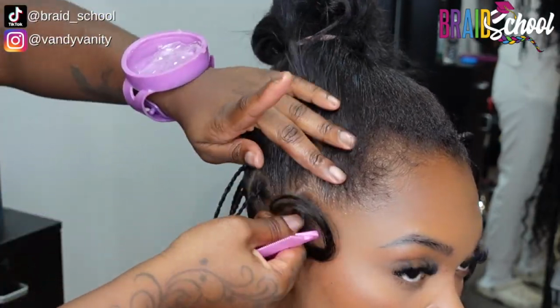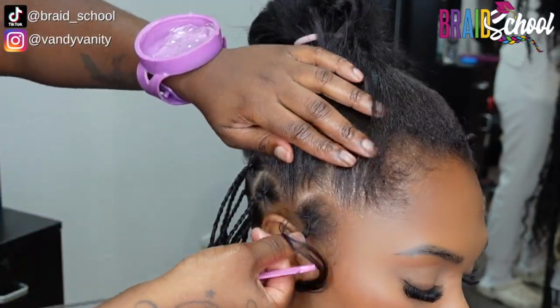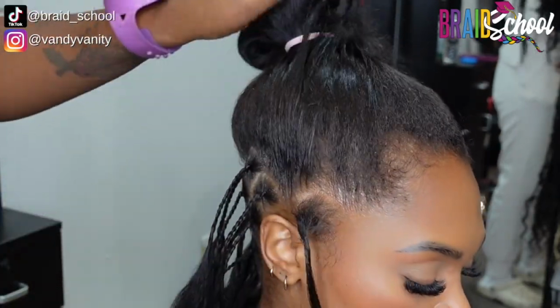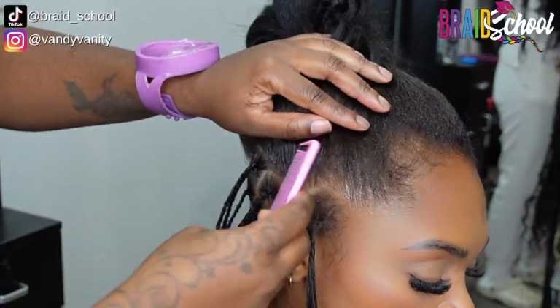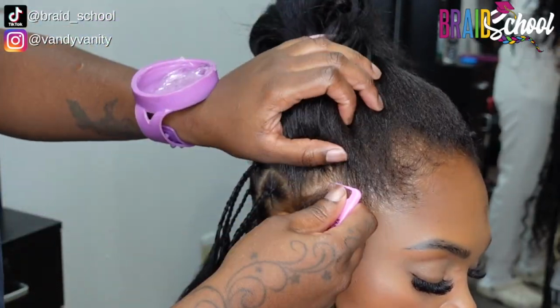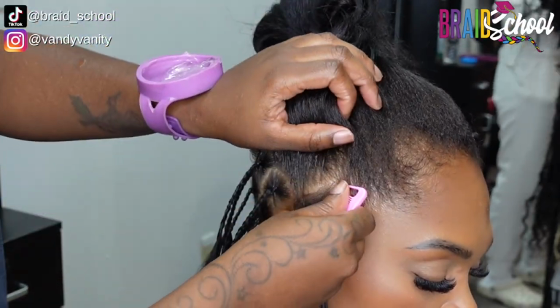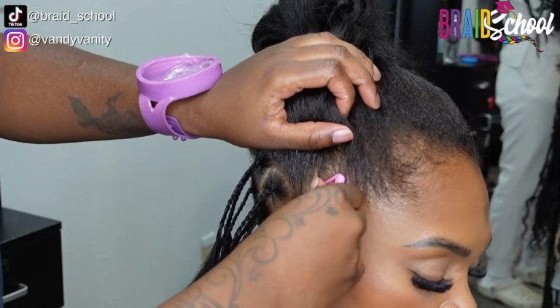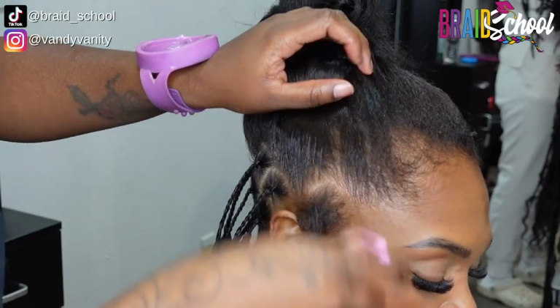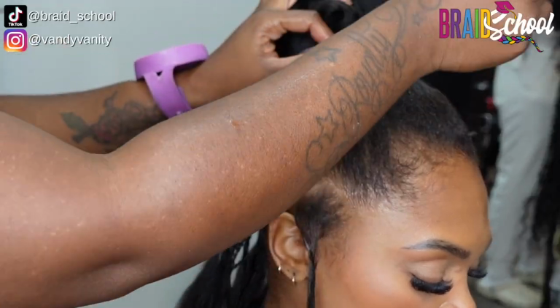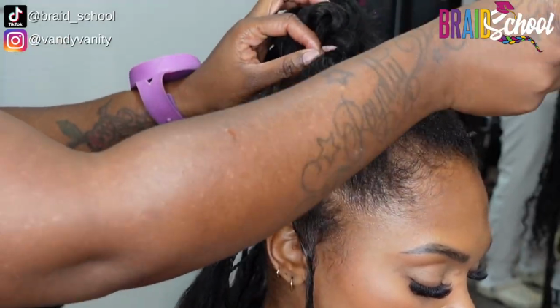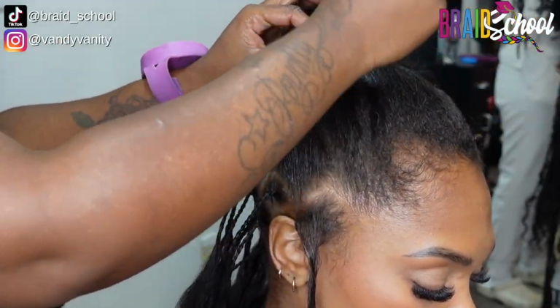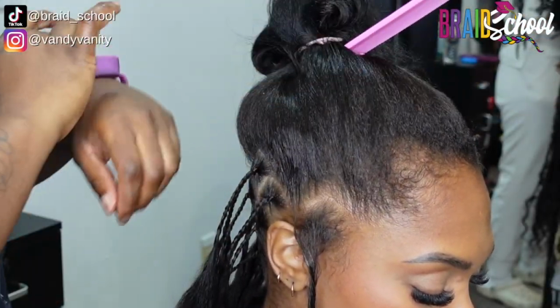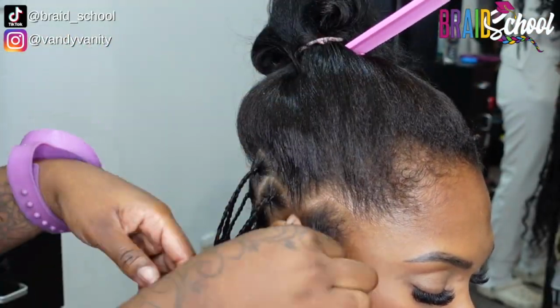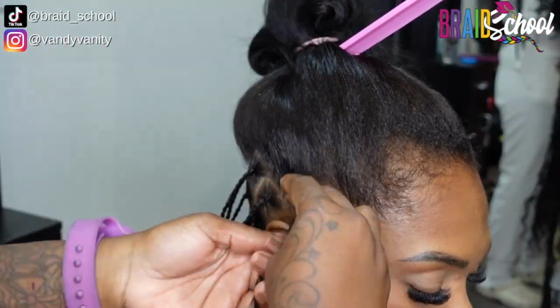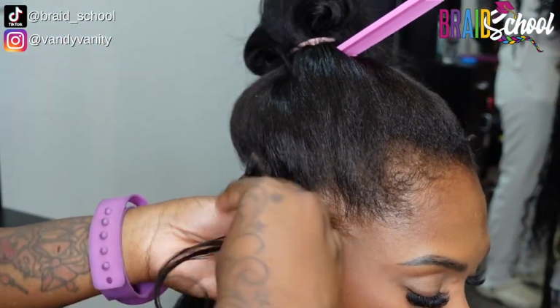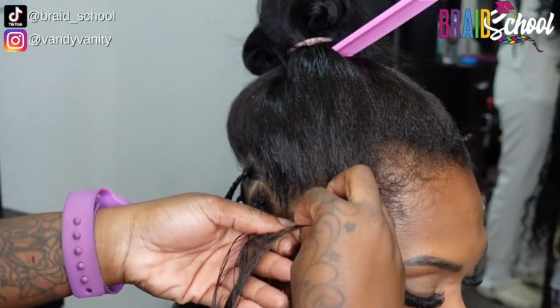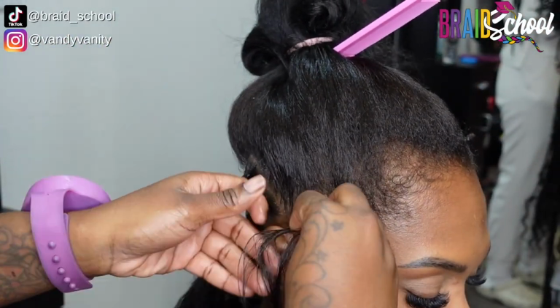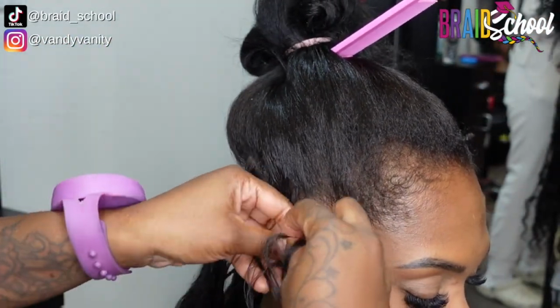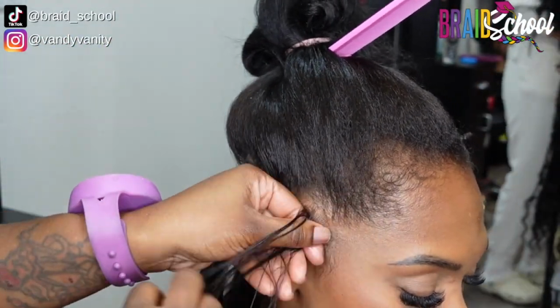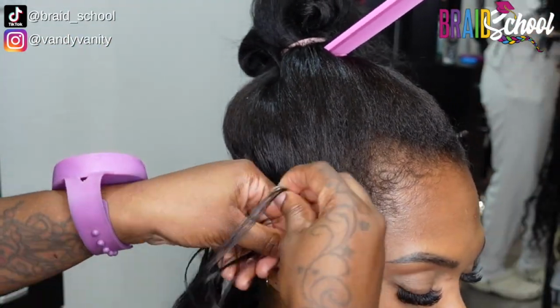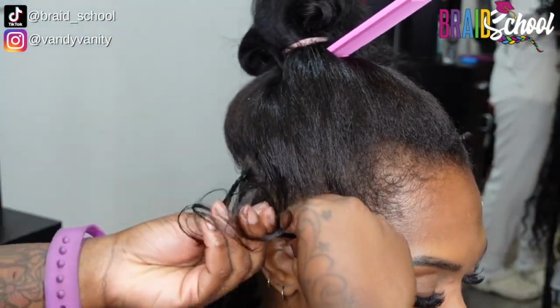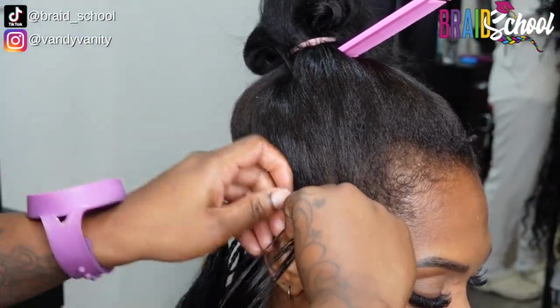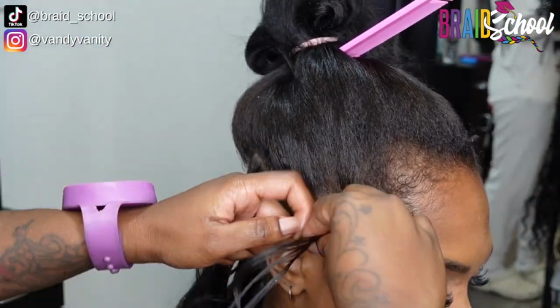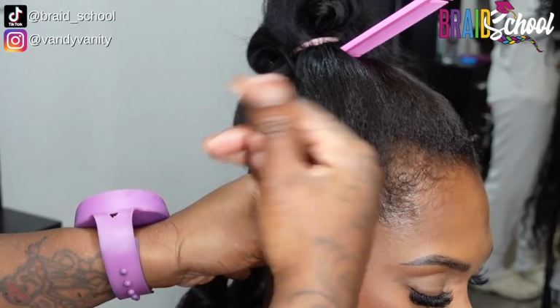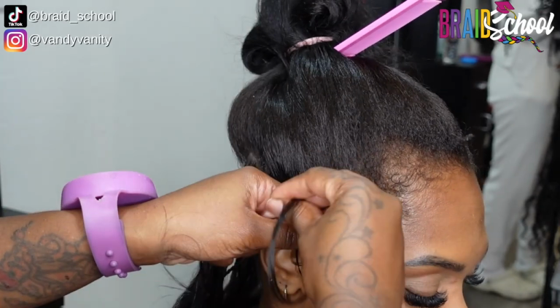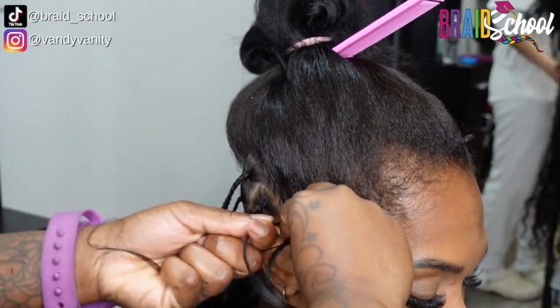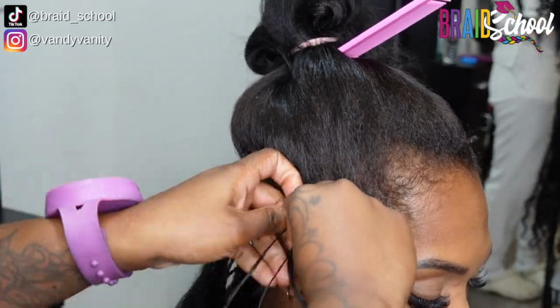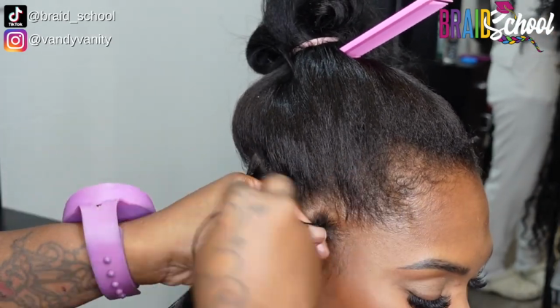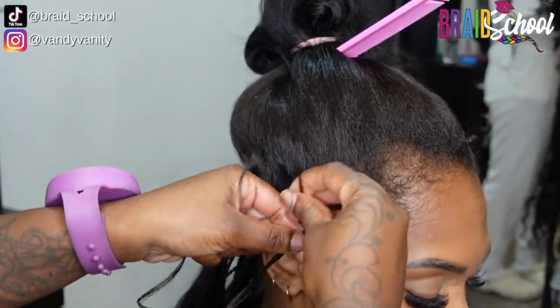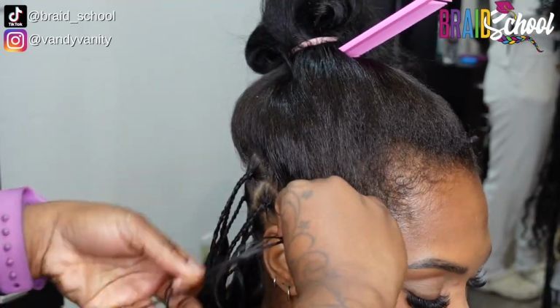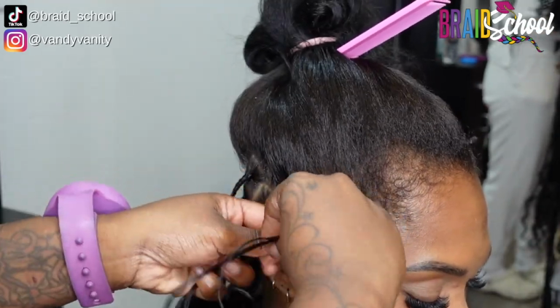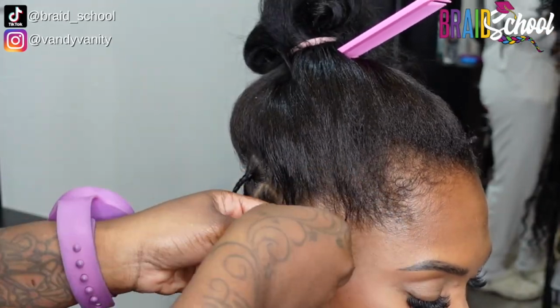If you get hung up with the edges, use this rule of thumb: pretend the second half of the C is just not there, and then continue that line to the top of the connecting C.